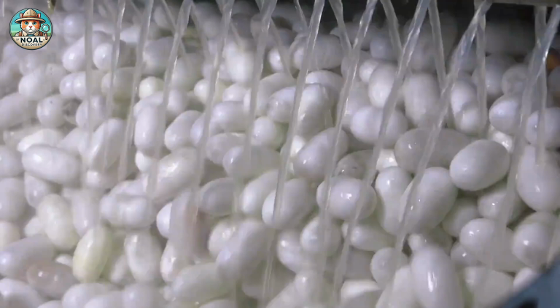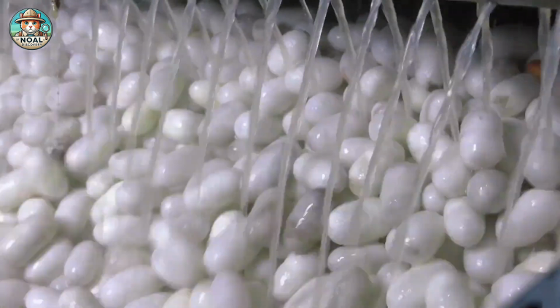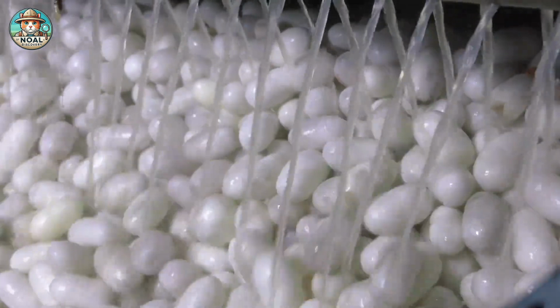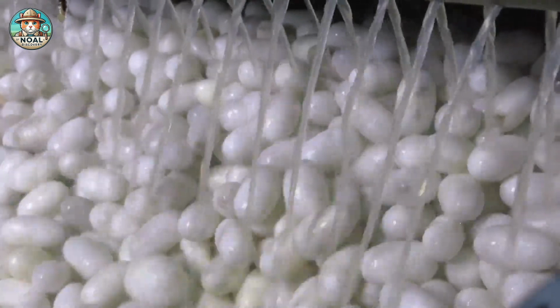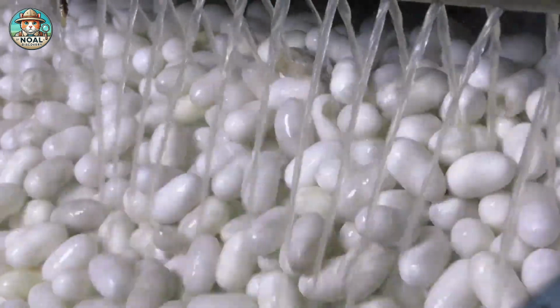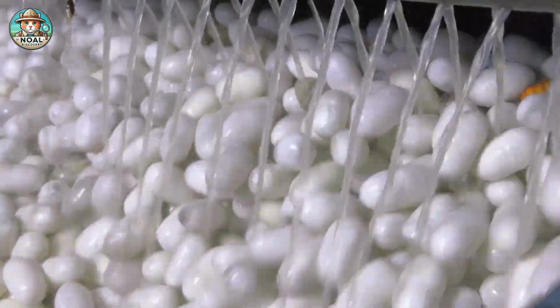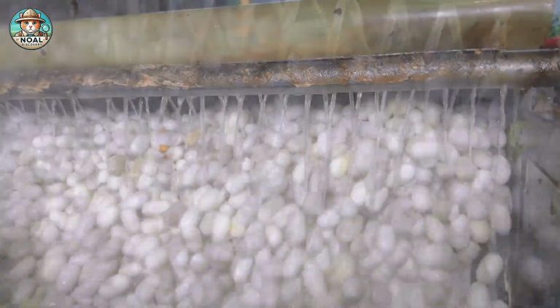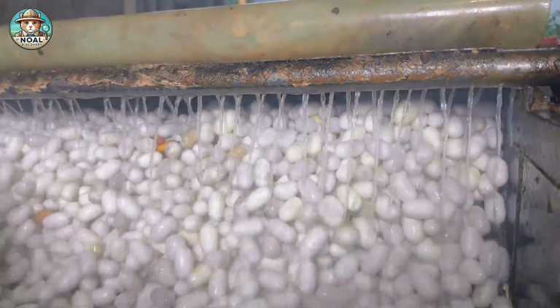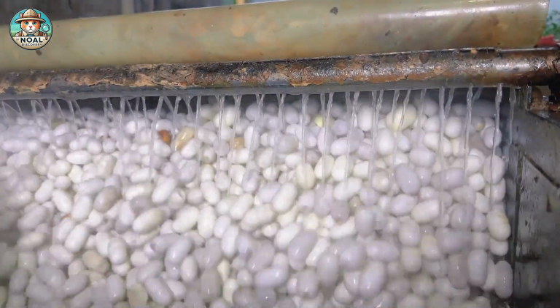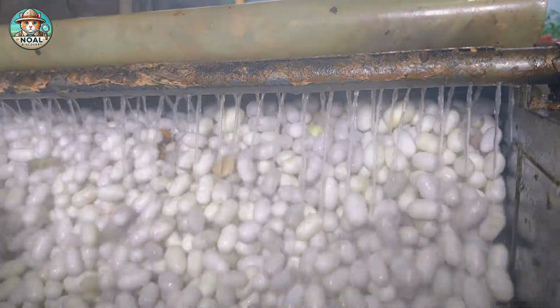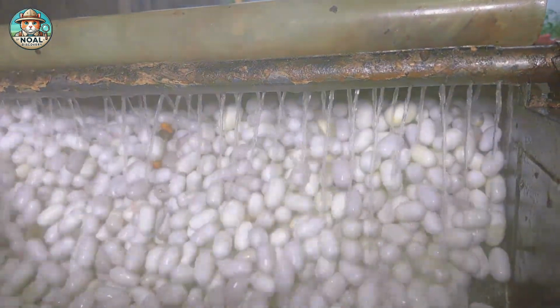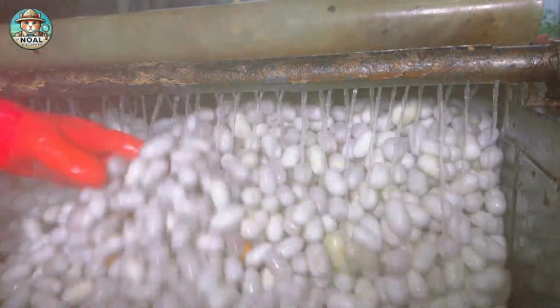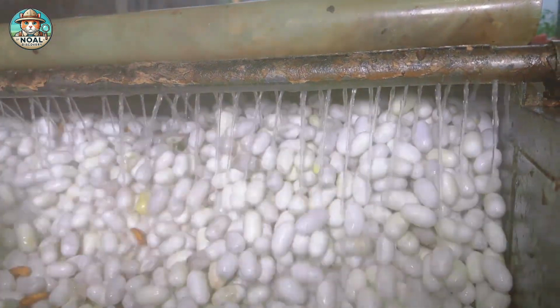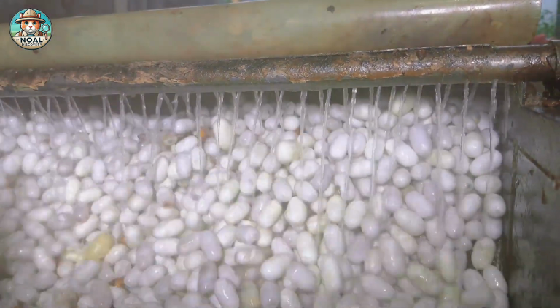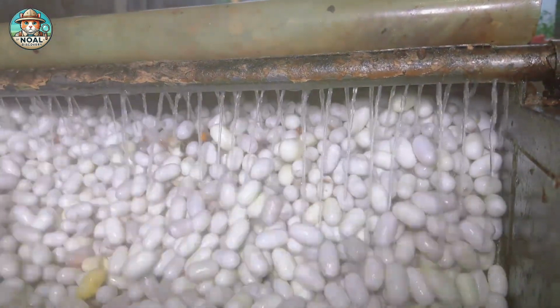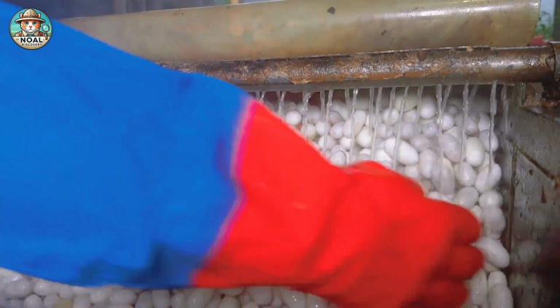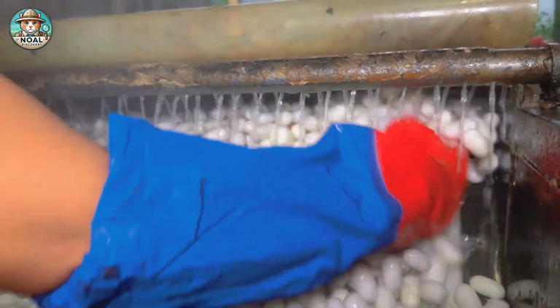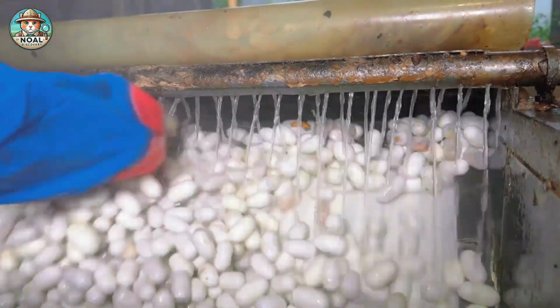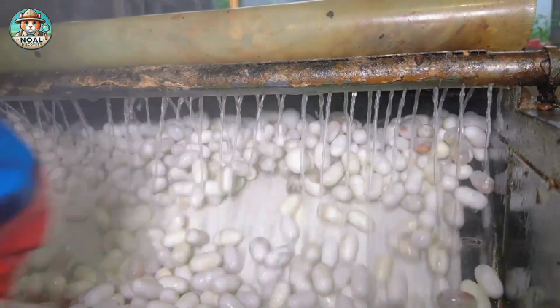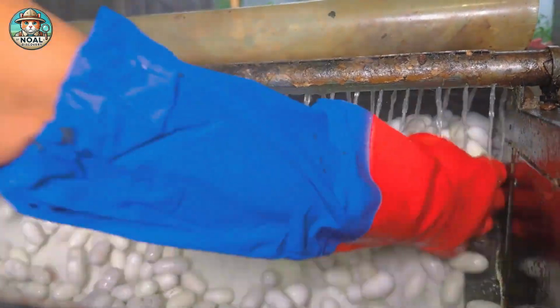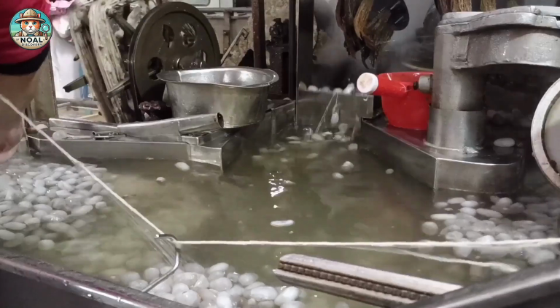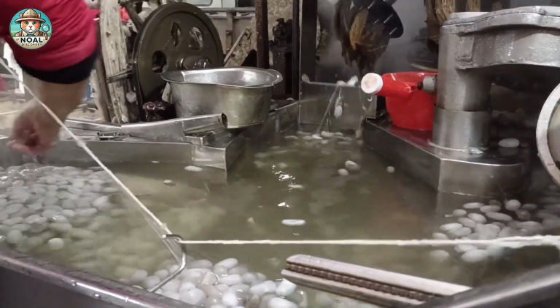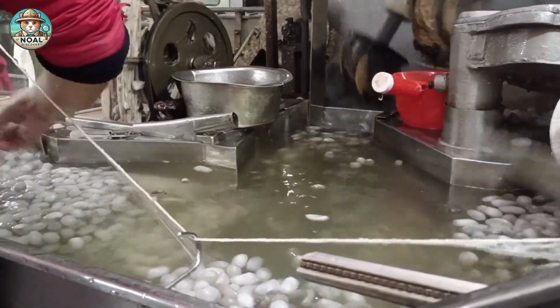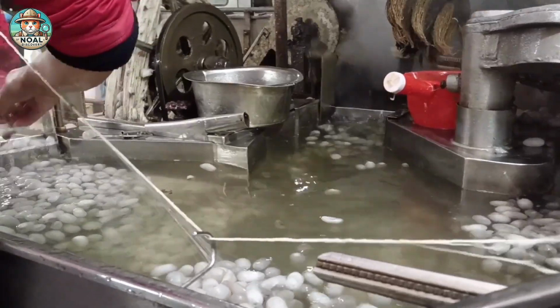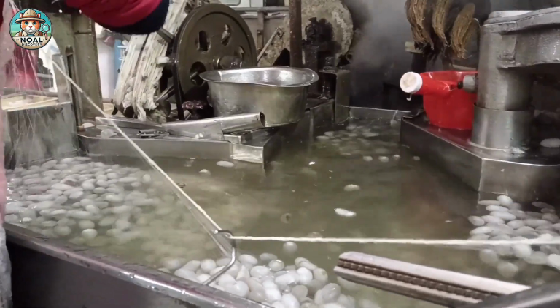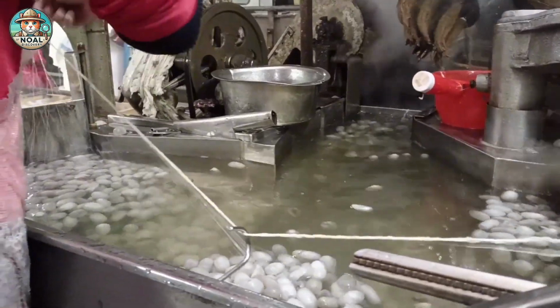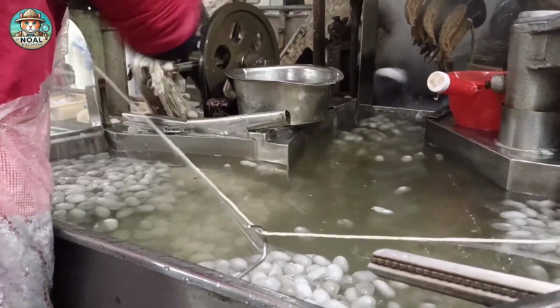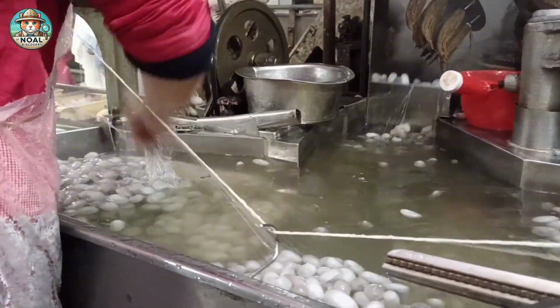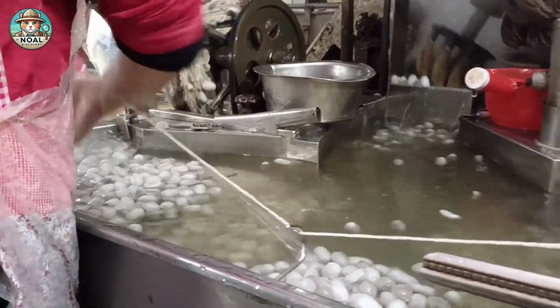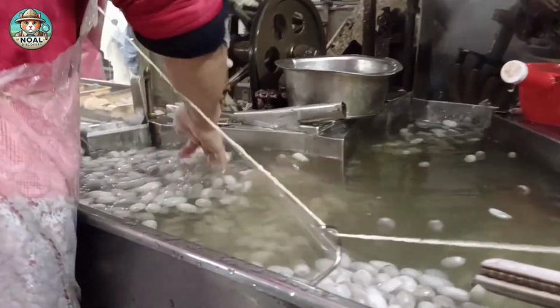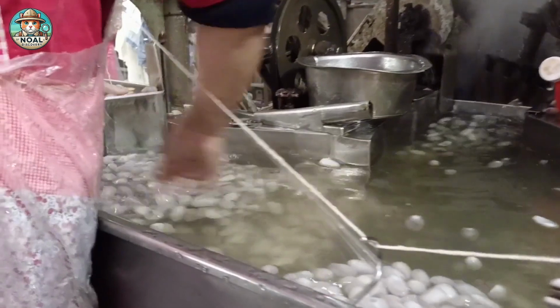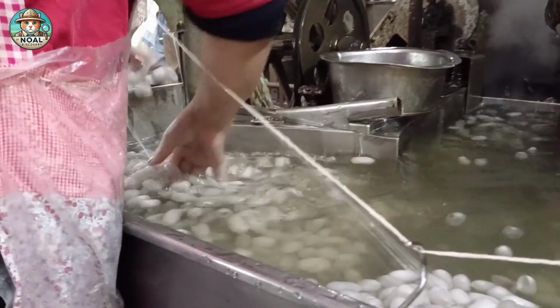Next, the cocoons are put into the boiling line. This process not only helps separate the silk fibers easily, but also kills bacteria and removes impurities to ensure high-quality silk.